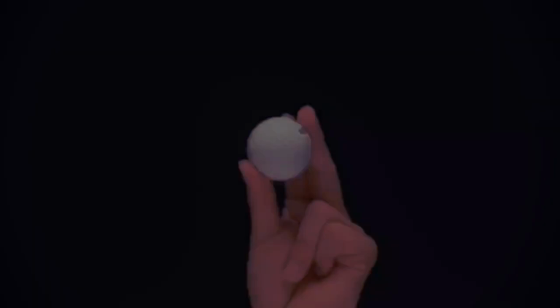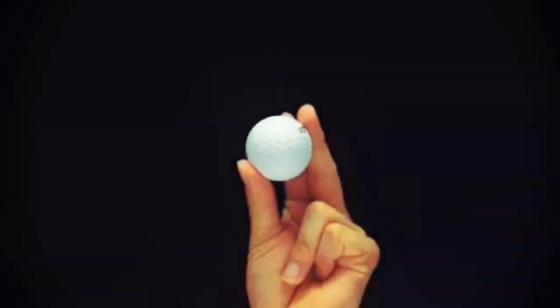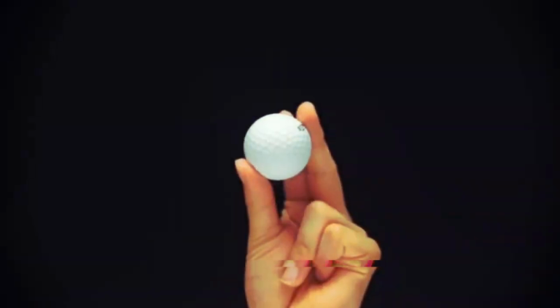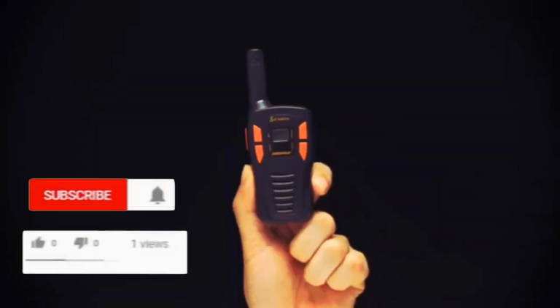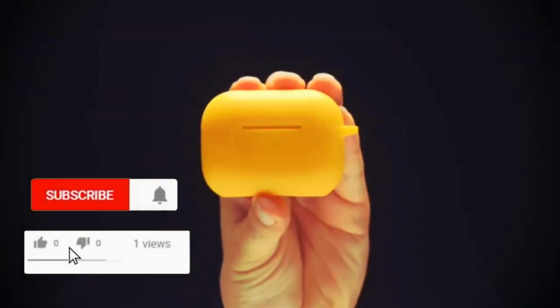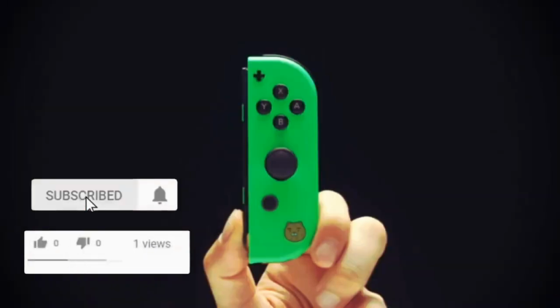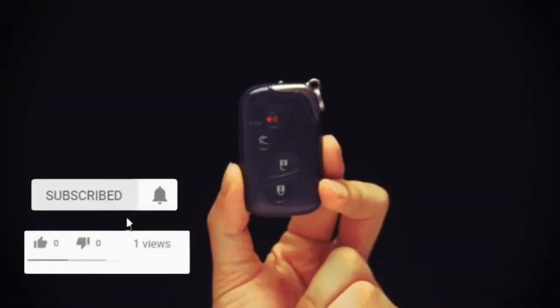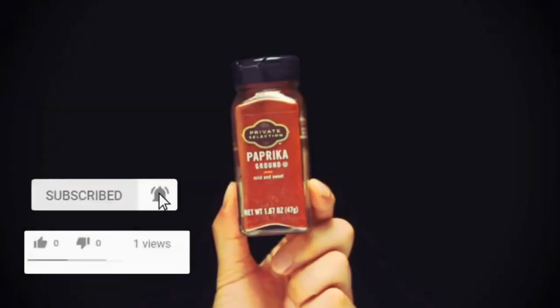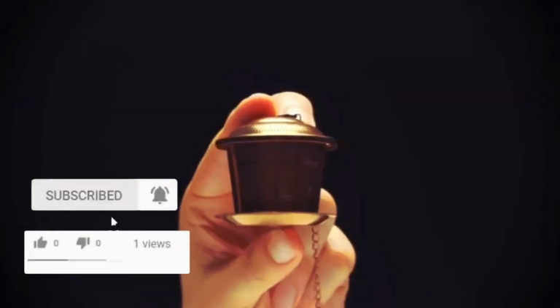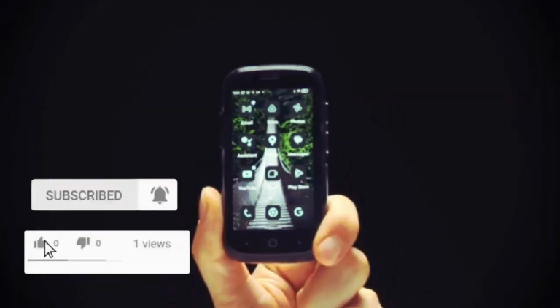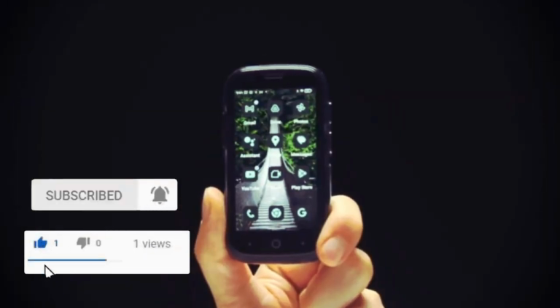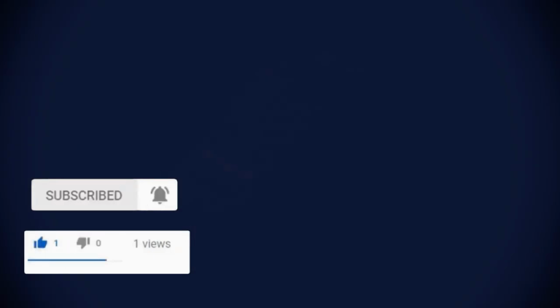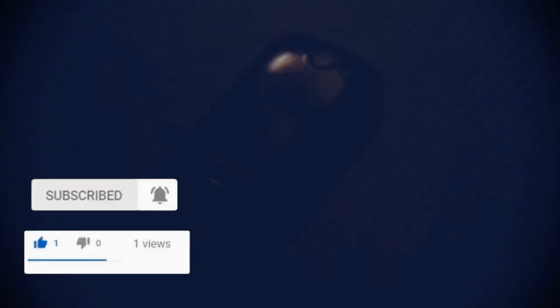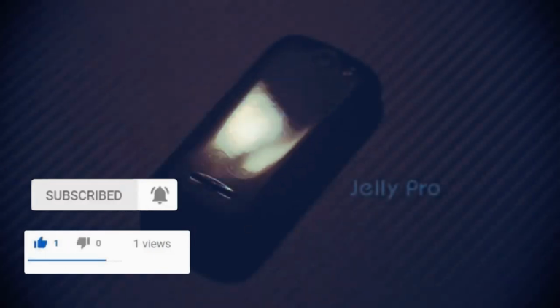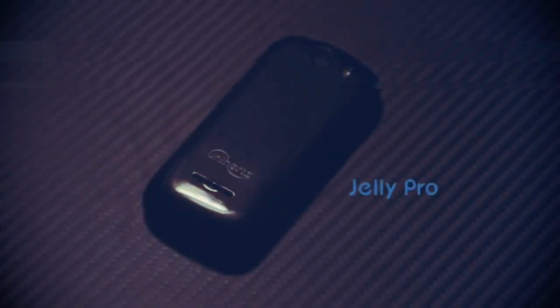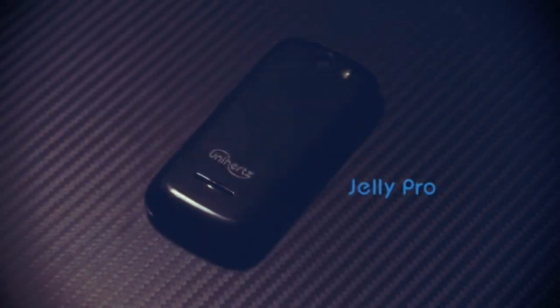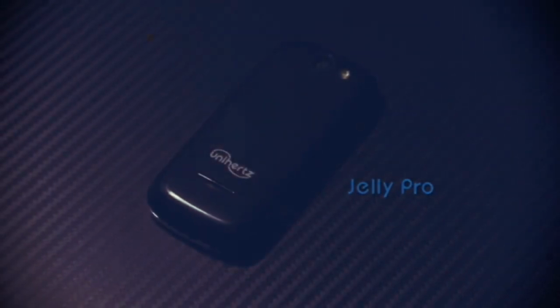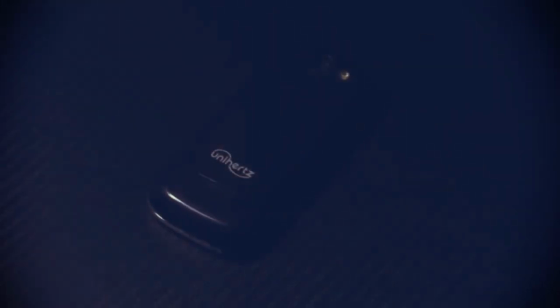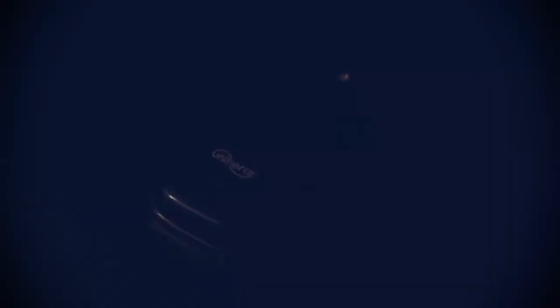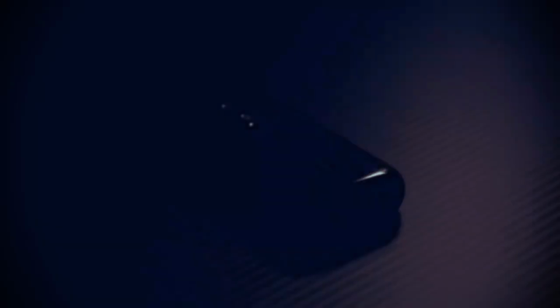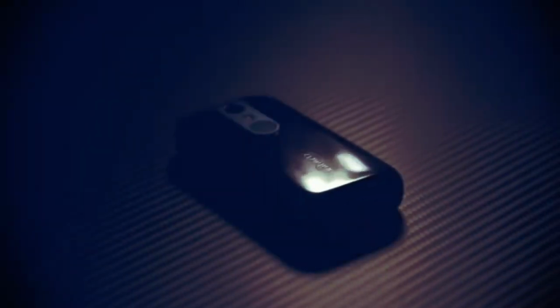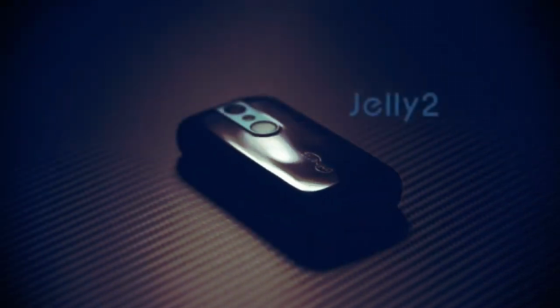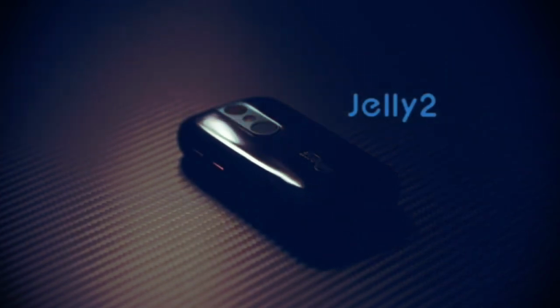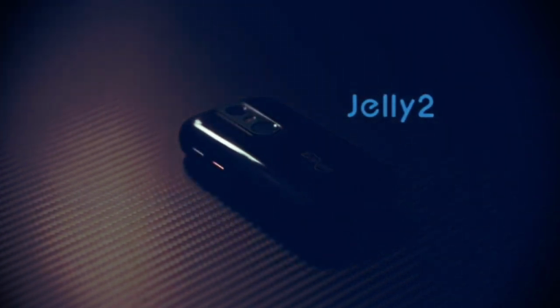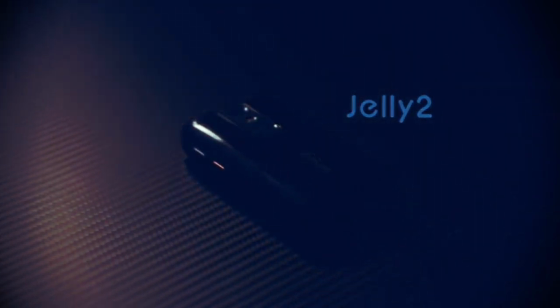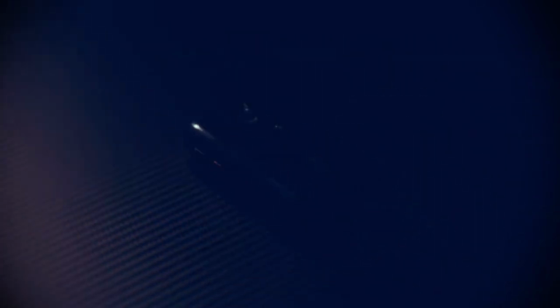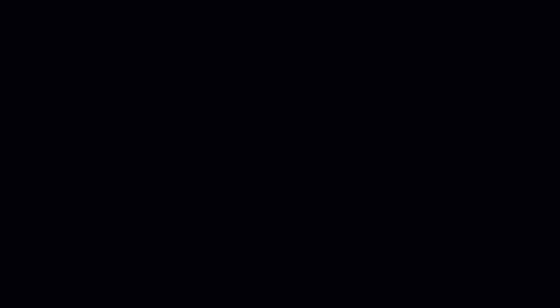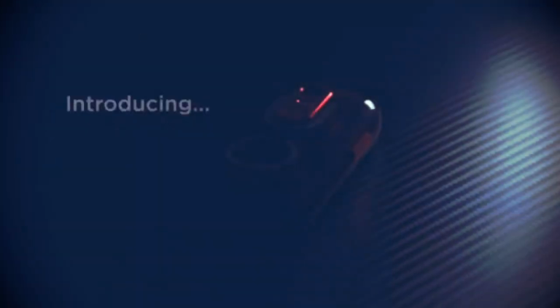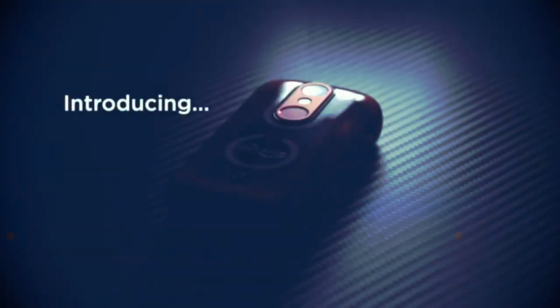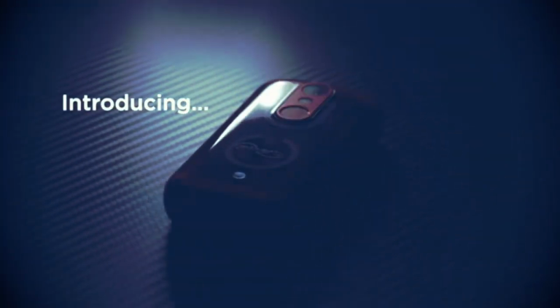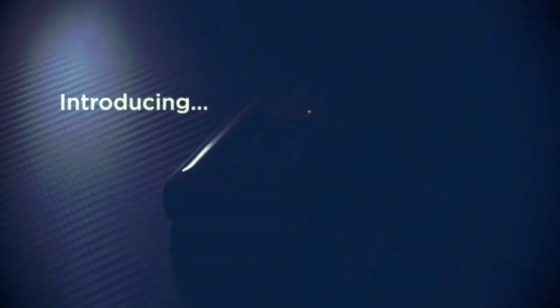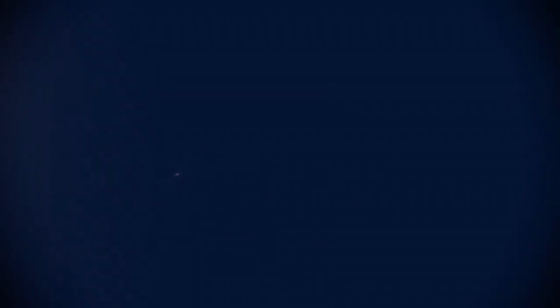At Unihertz, we wondered, what if less is more? Since the beginning, Jelly smartphones were made to be unique, to stand out in a world of bulky, boring designs. Today, we continue that journey.